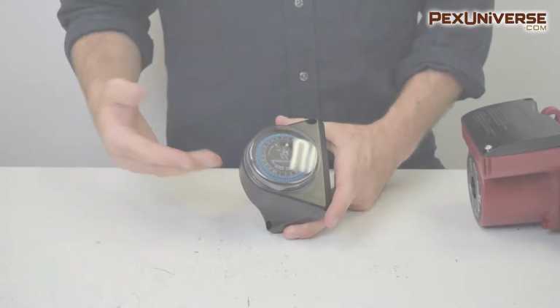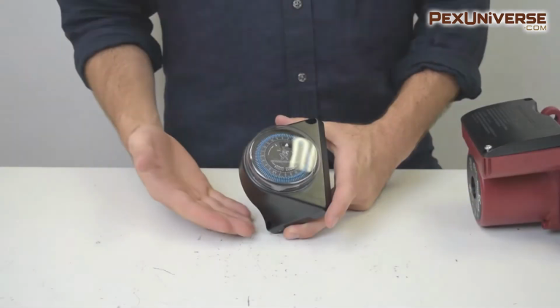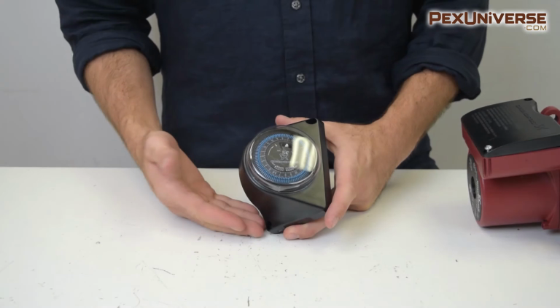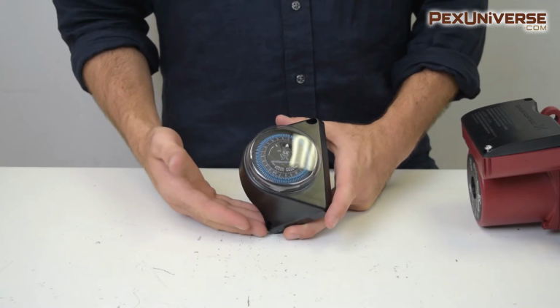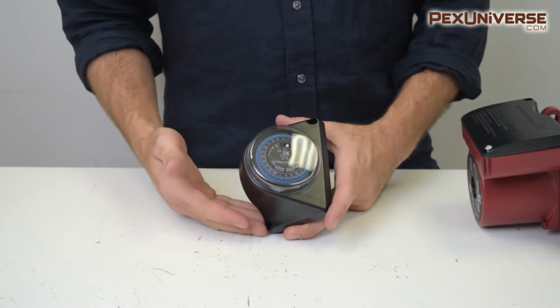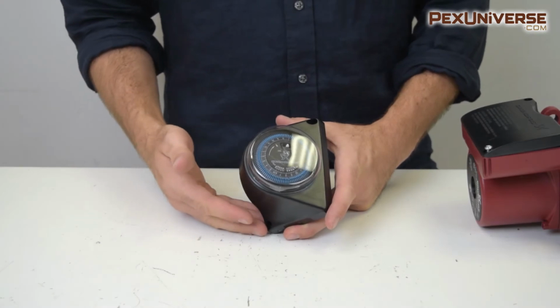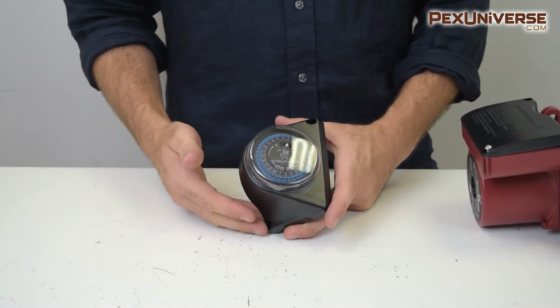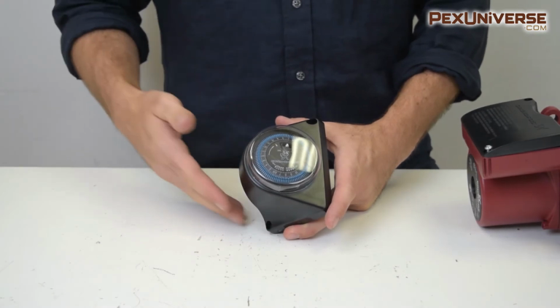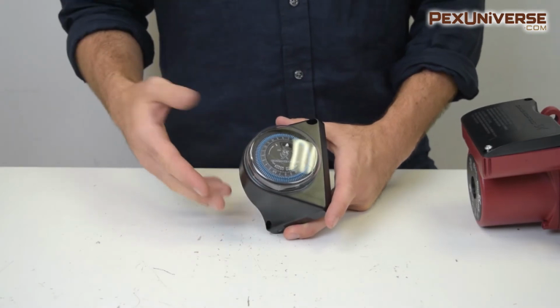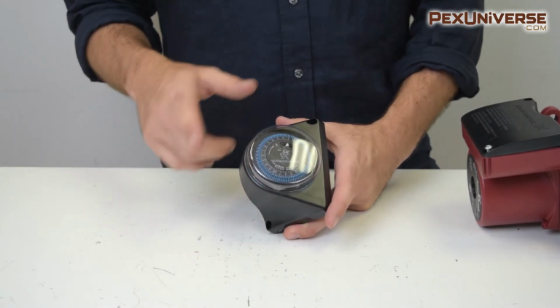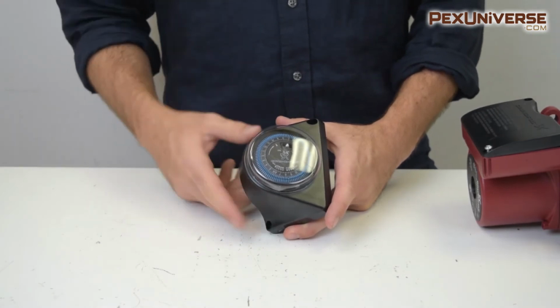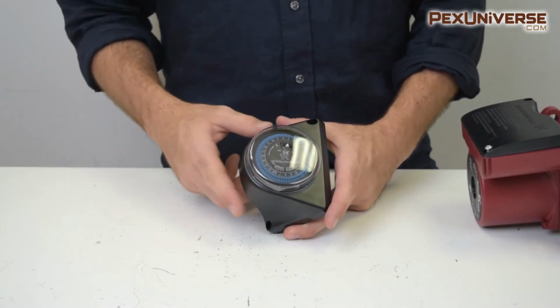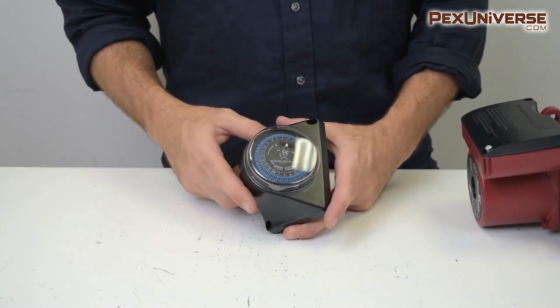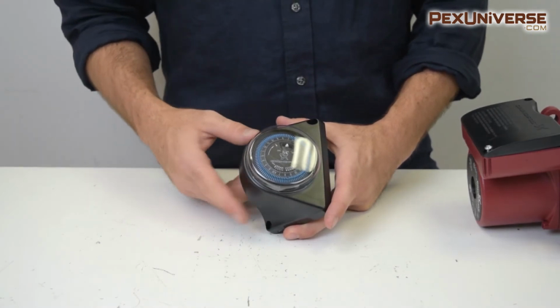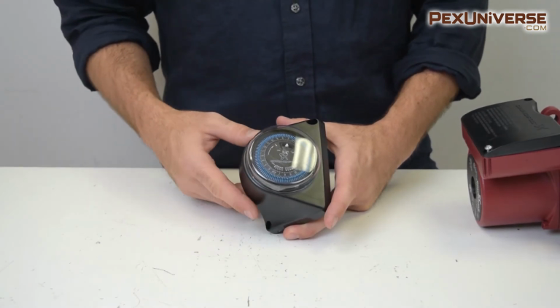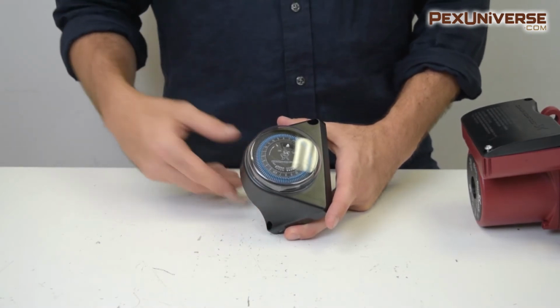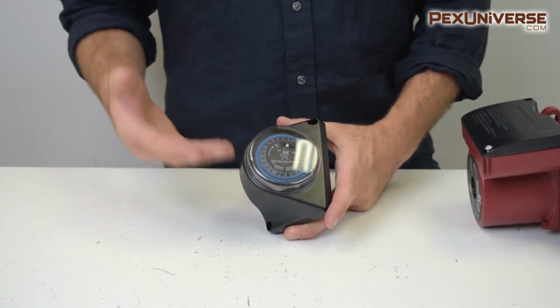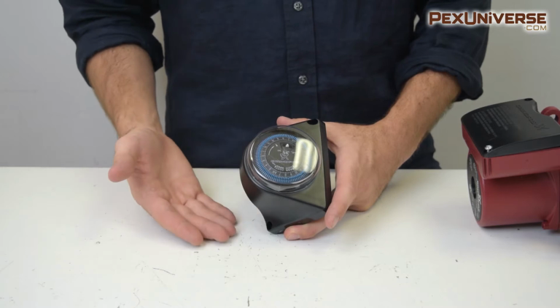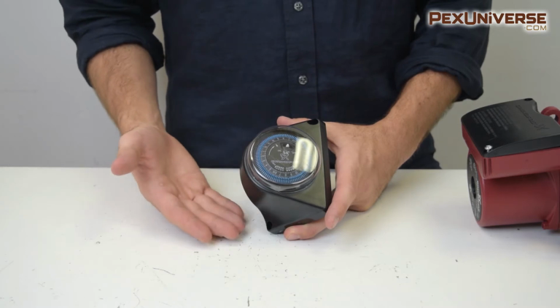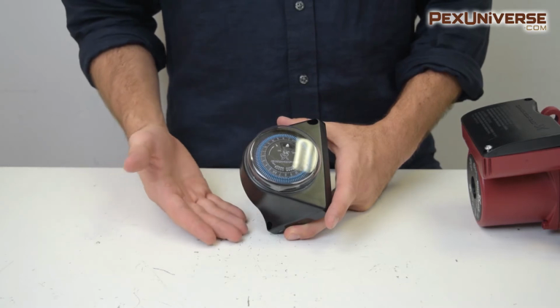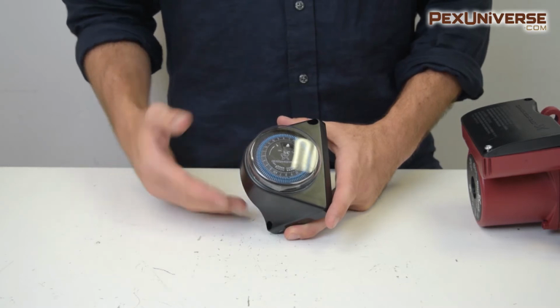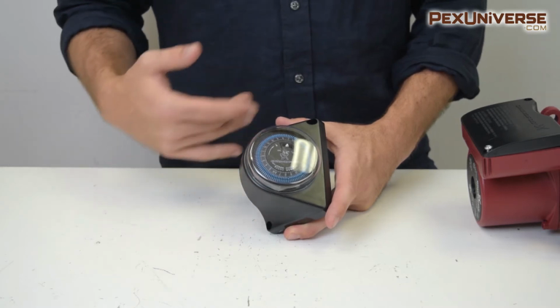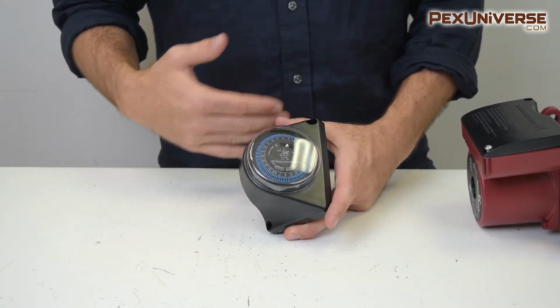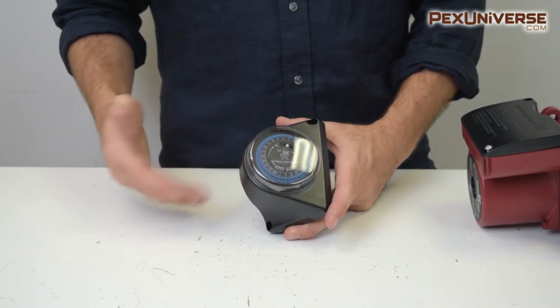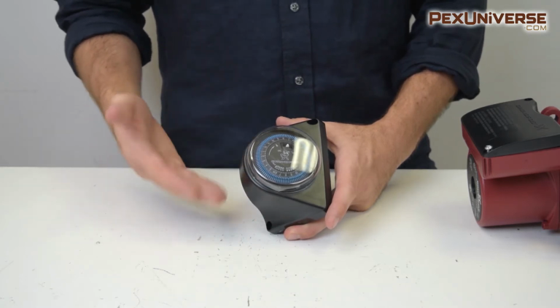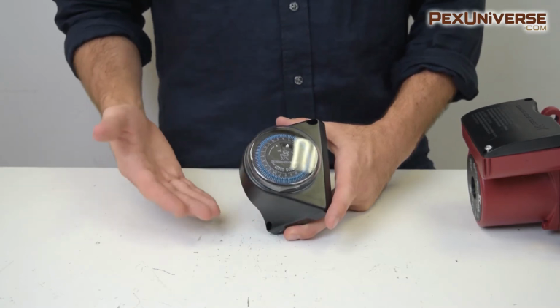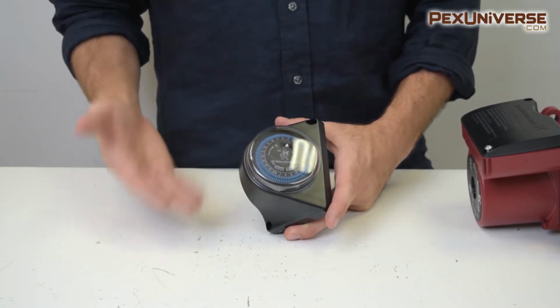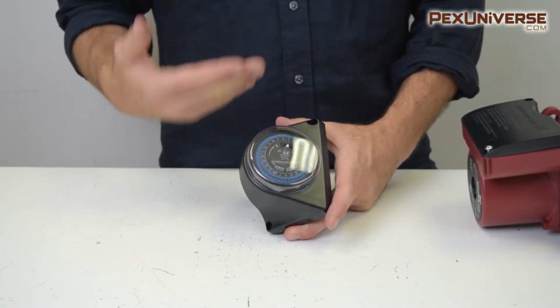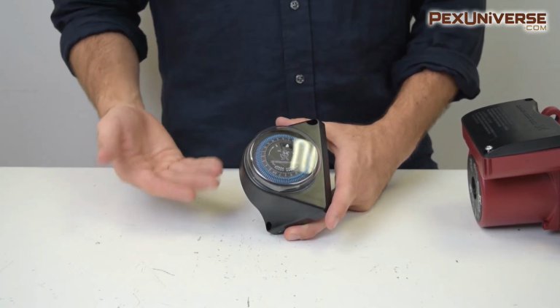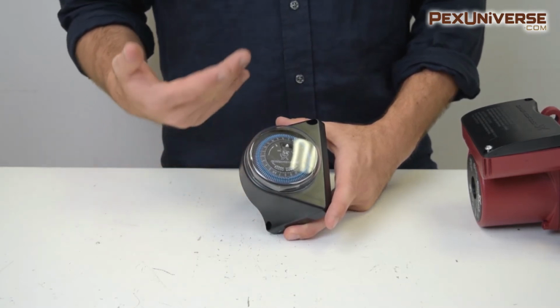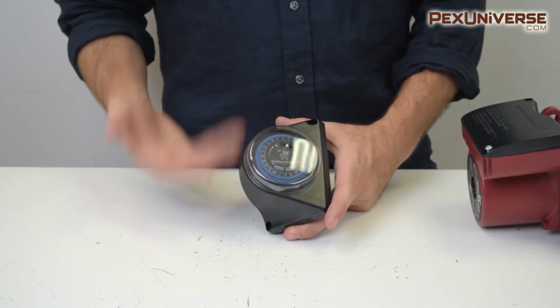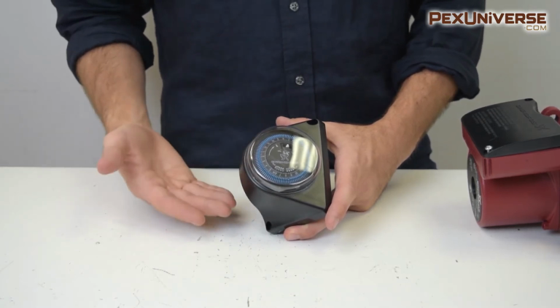Now I'm going to show you how to program the pump timer. First, you want to make sure it's unplugged when you go to program it, and if it's installed in your system, just make sure there's no water already in the pipes because you don't want it to run when there's no water in it.